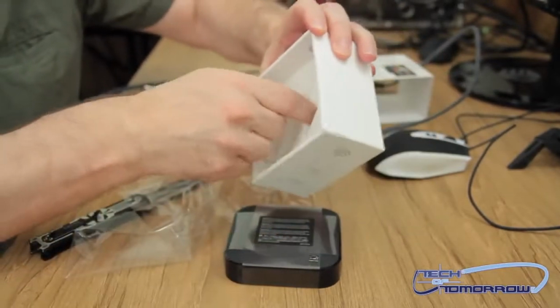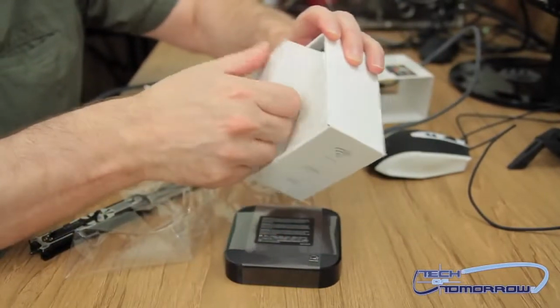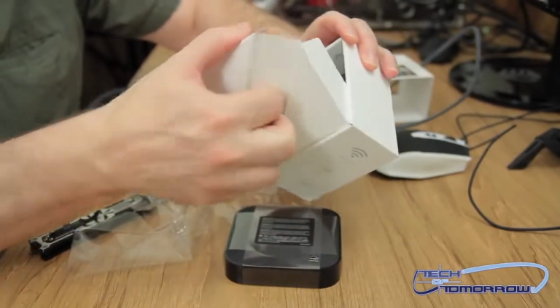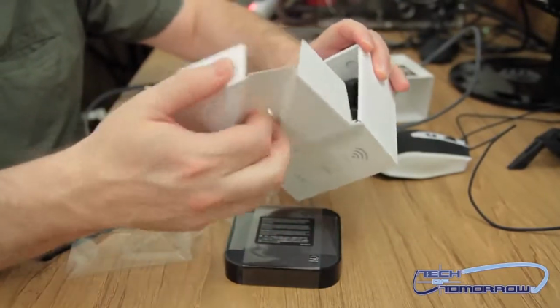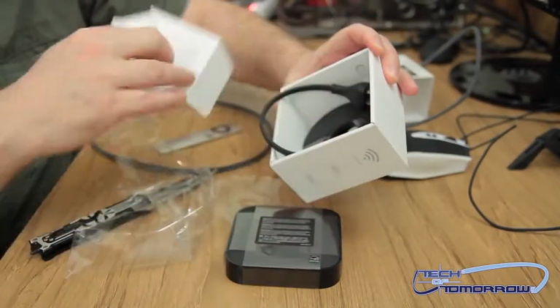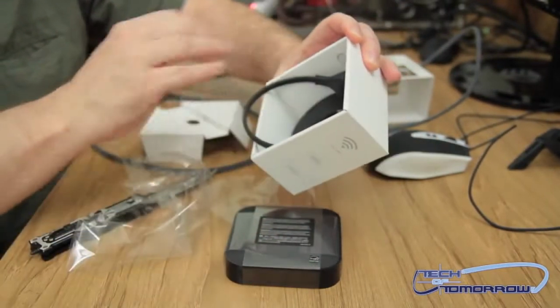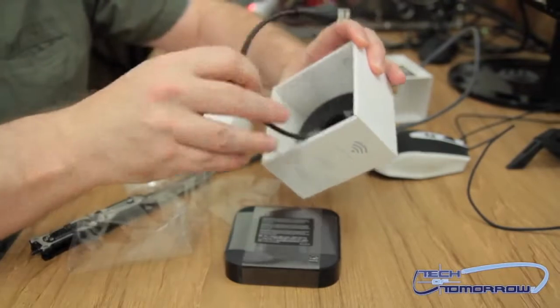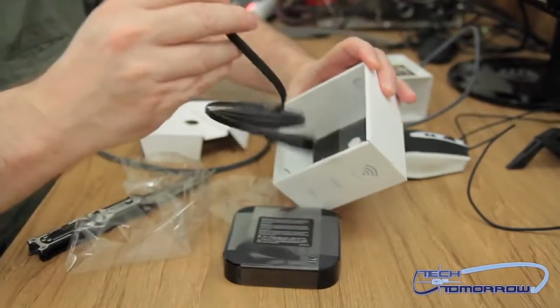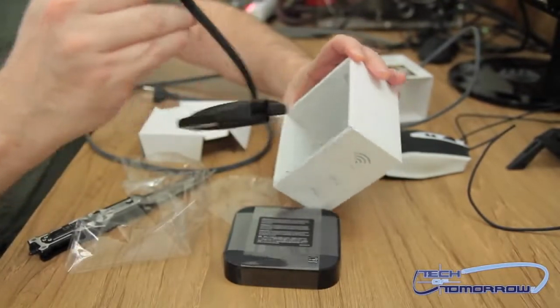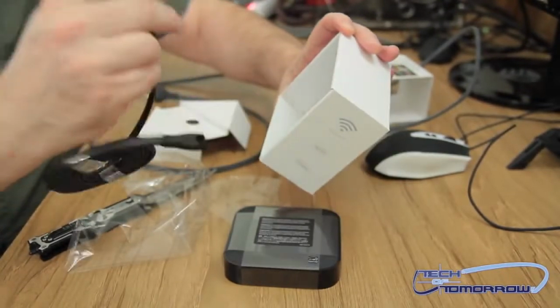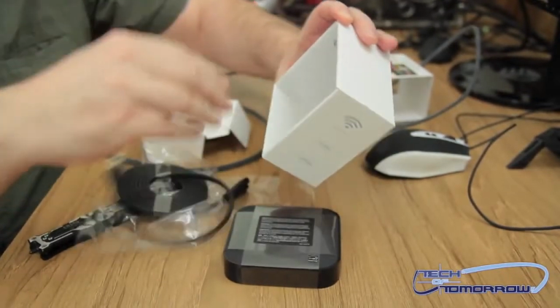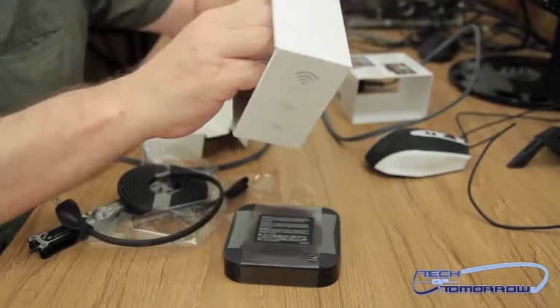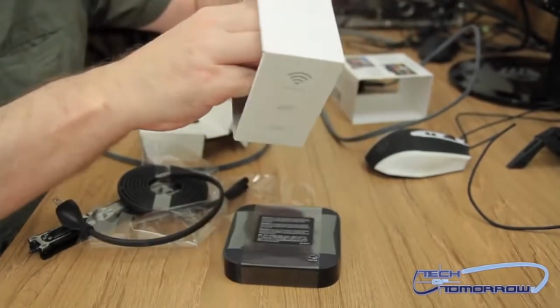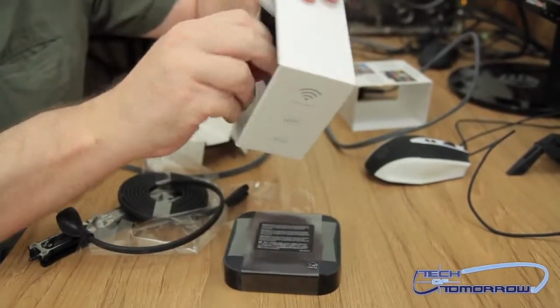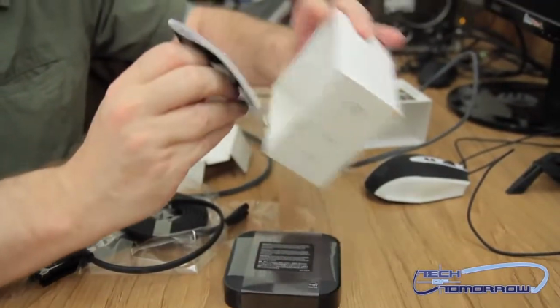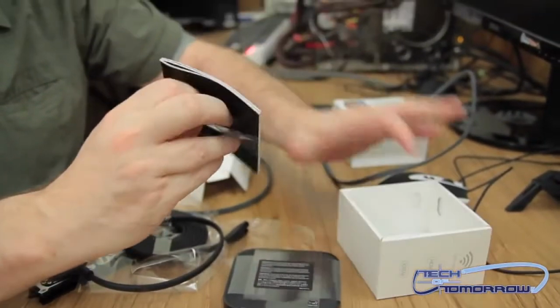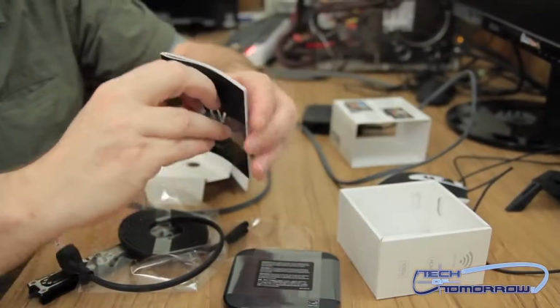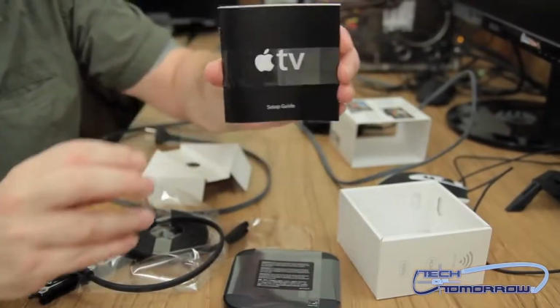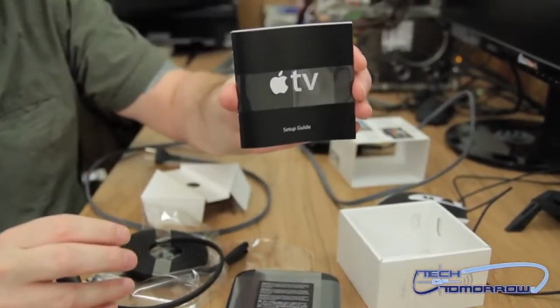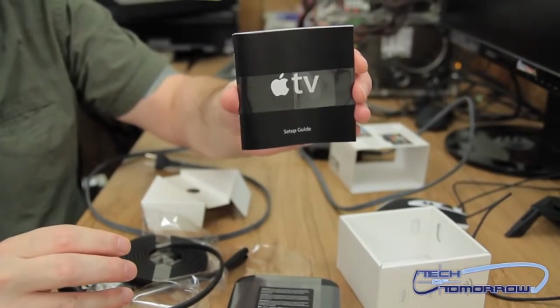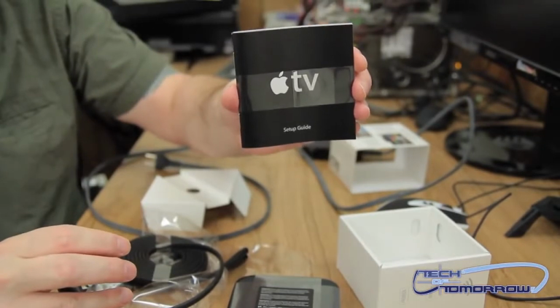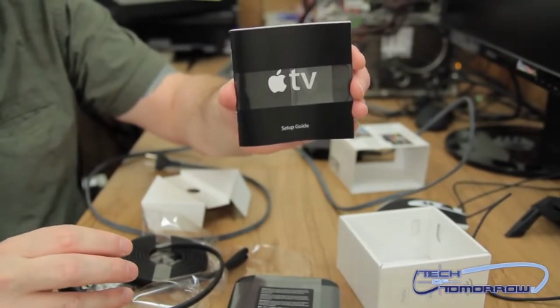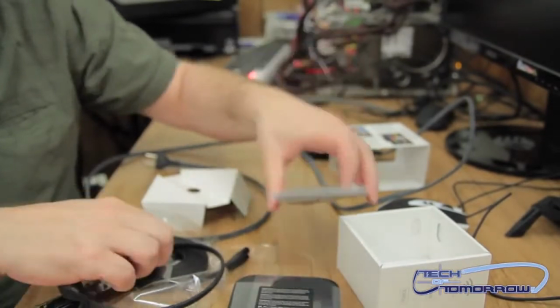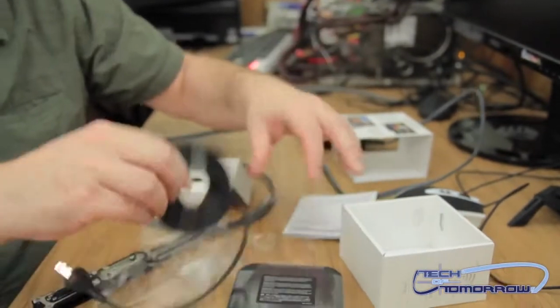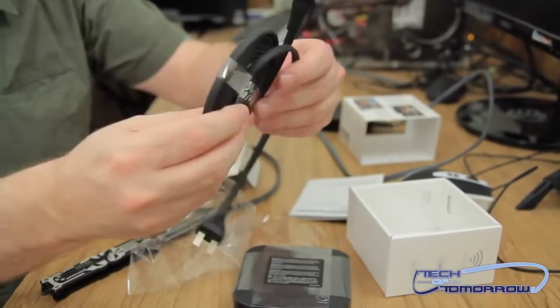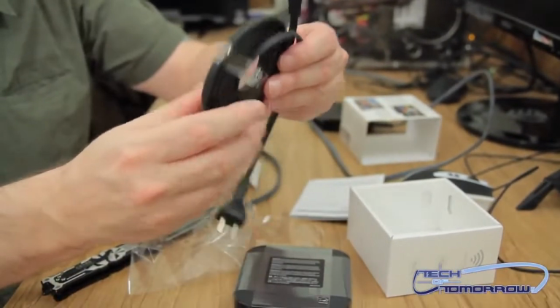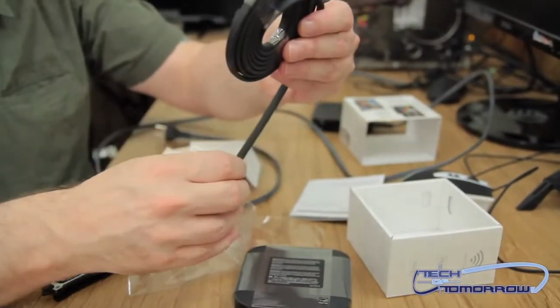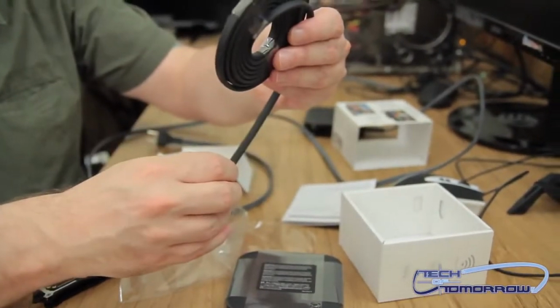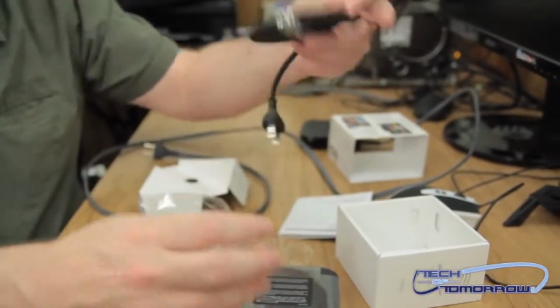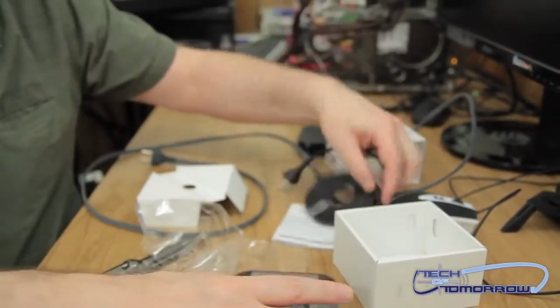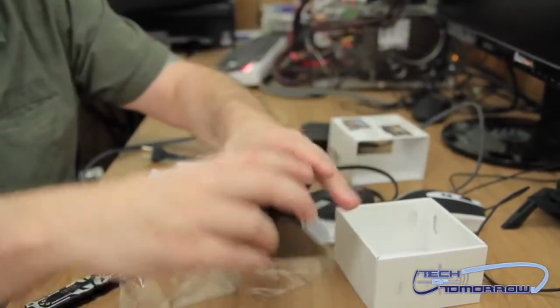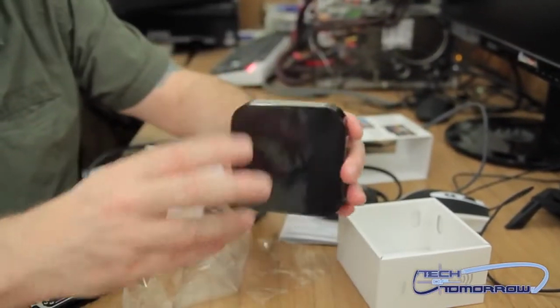Here's the little accessories package. All that comes in is a setup guide, and there's the power cable, and then the unit itself.